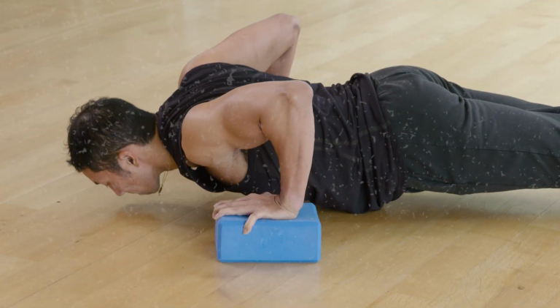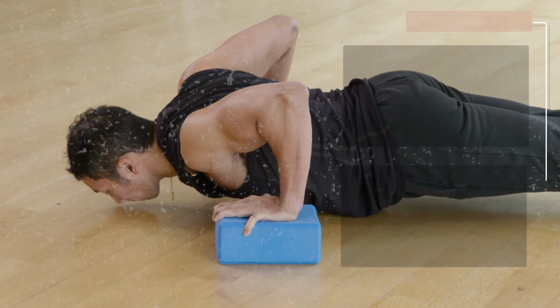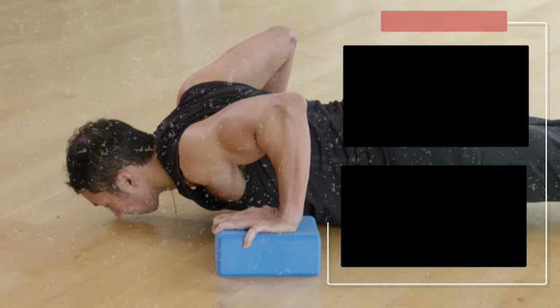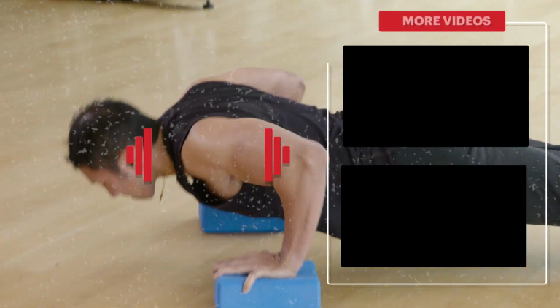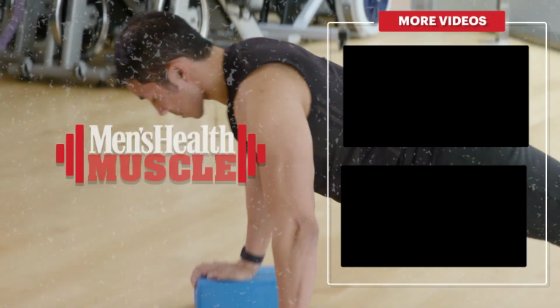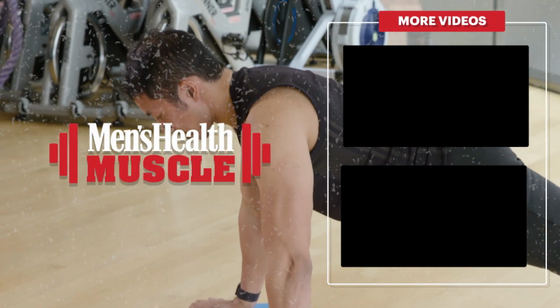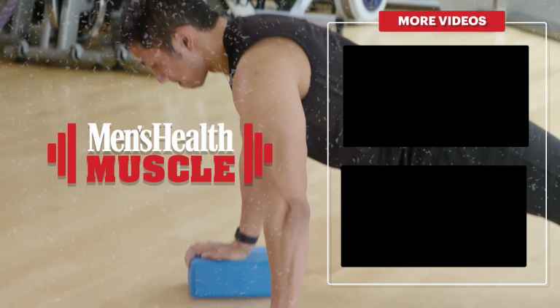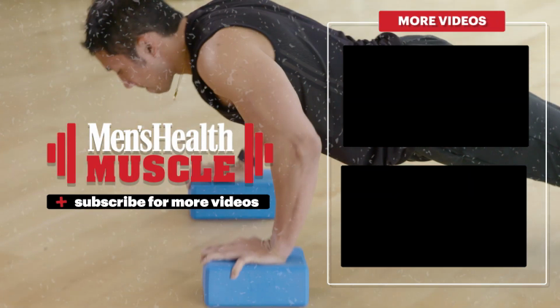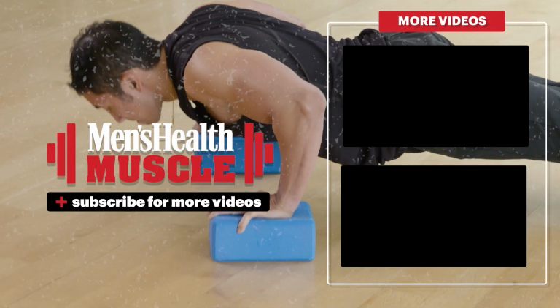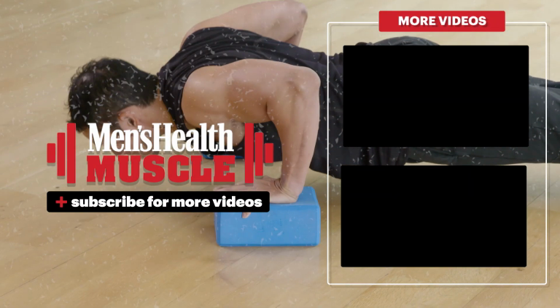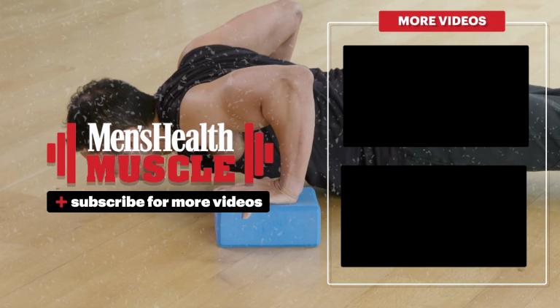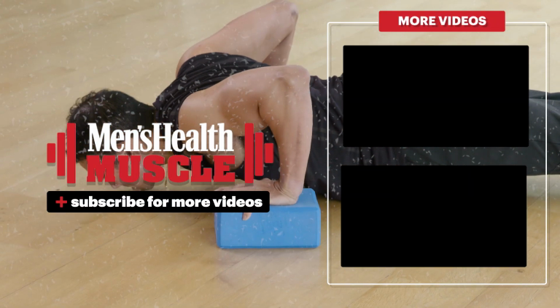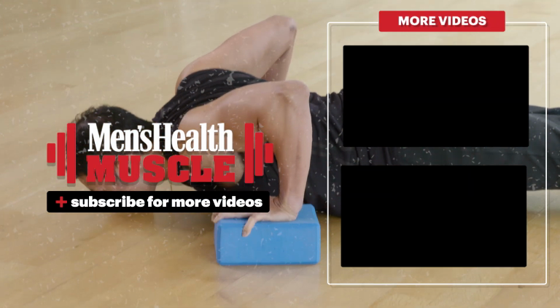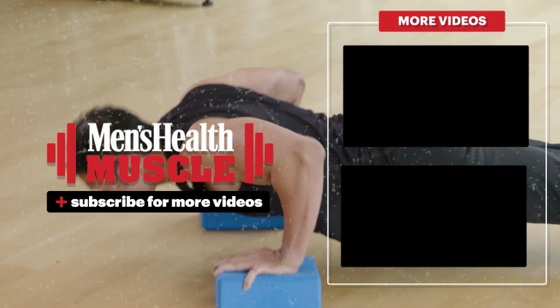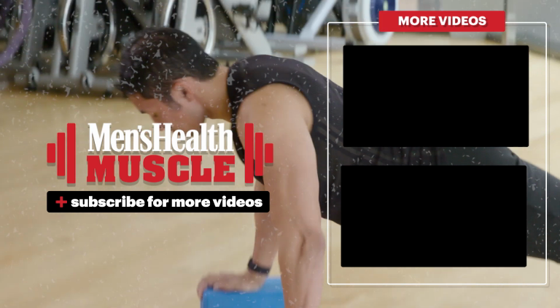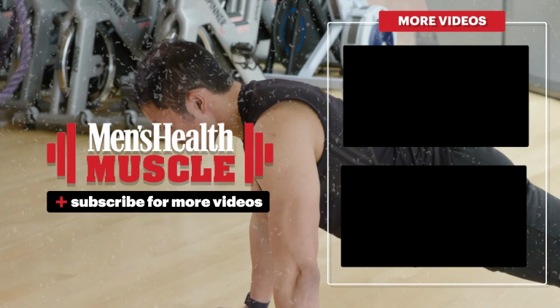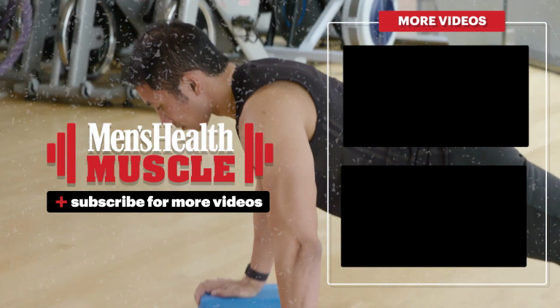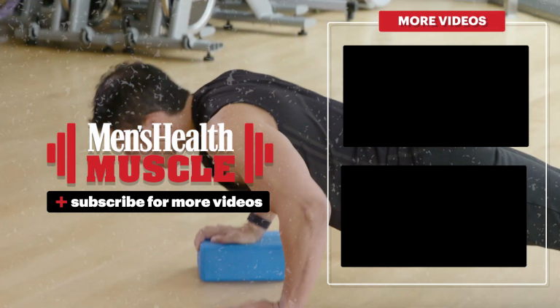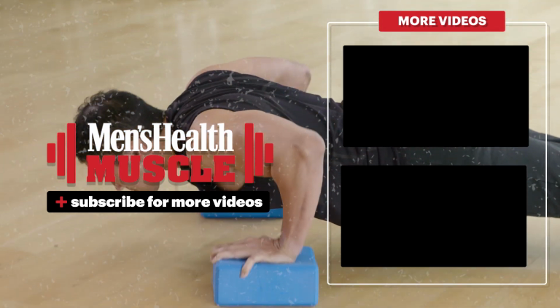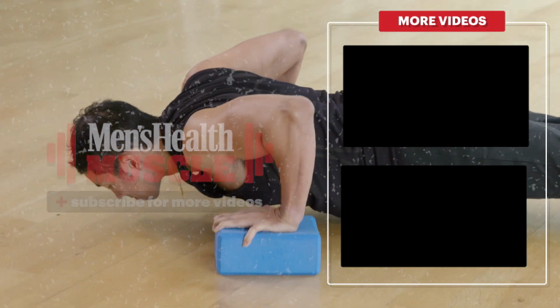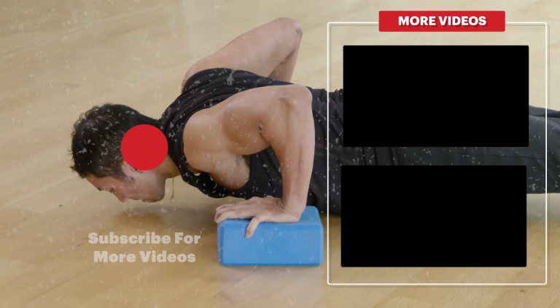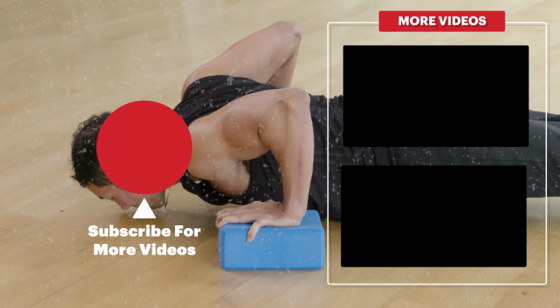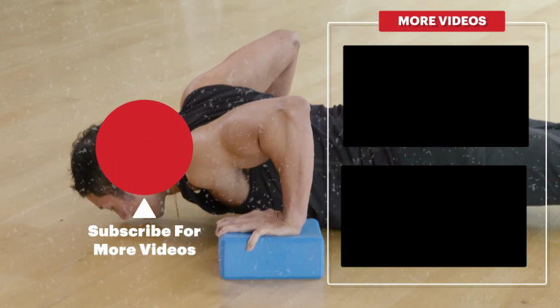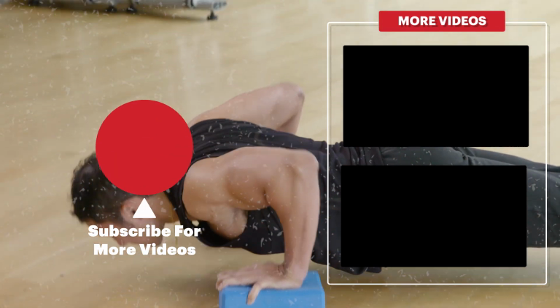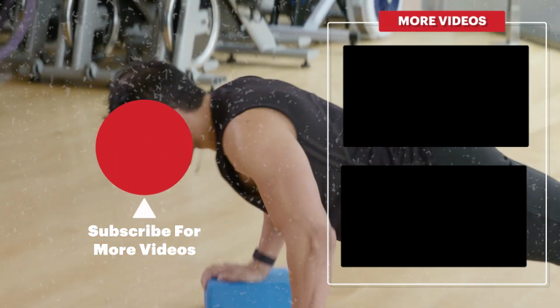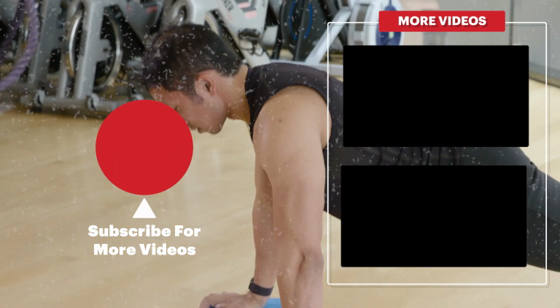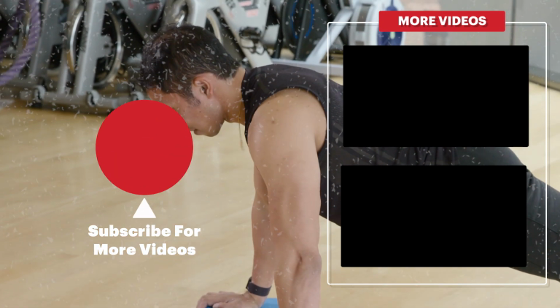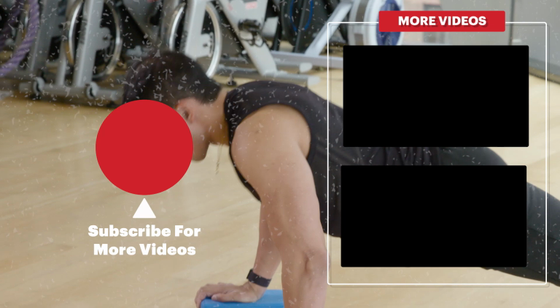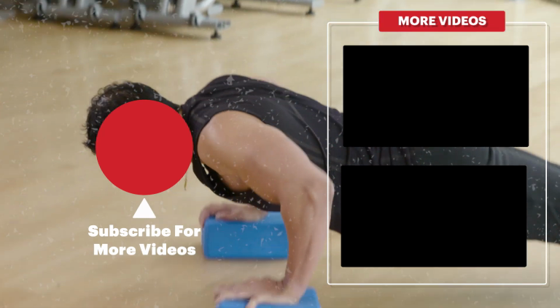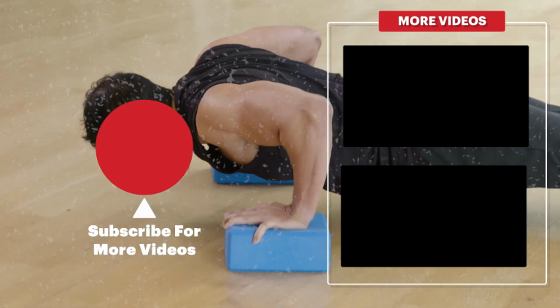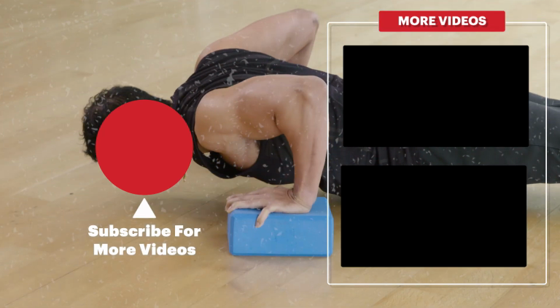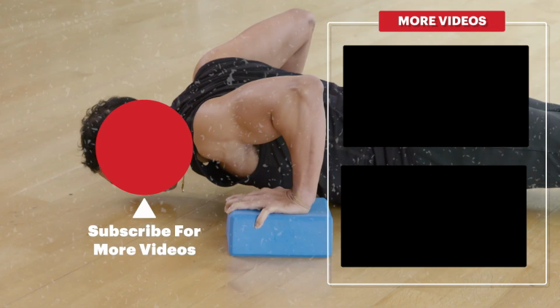Not a required move, but it is a fun one, and there is a ton of benefit for your chest in terms of building a little bit of chest and shoulder mobility and also getting that mid-back involved. So try it out, and let's keep finding ways to grow our chest.